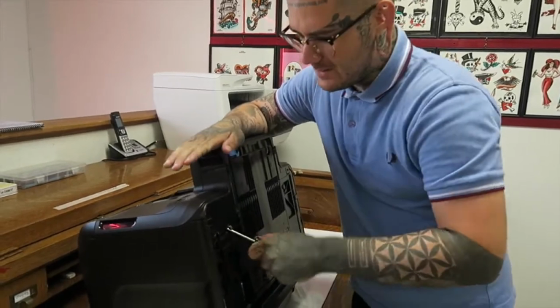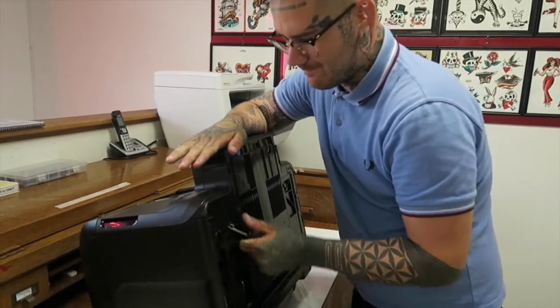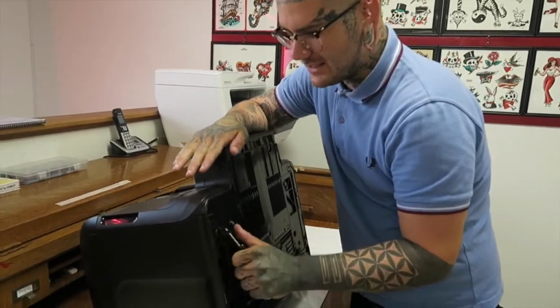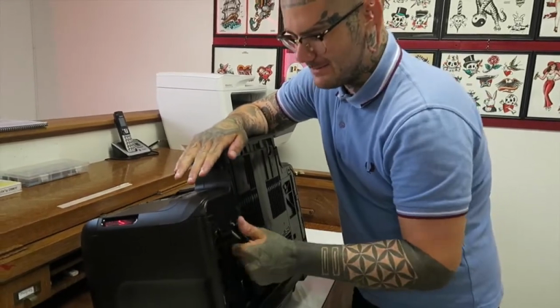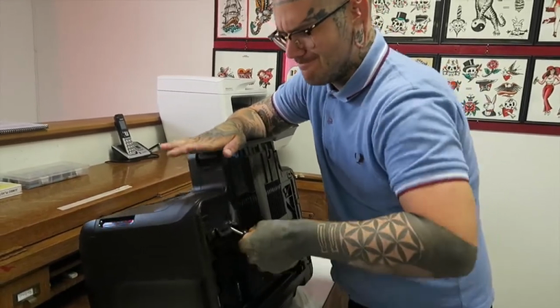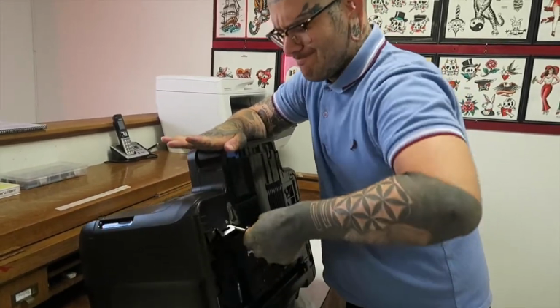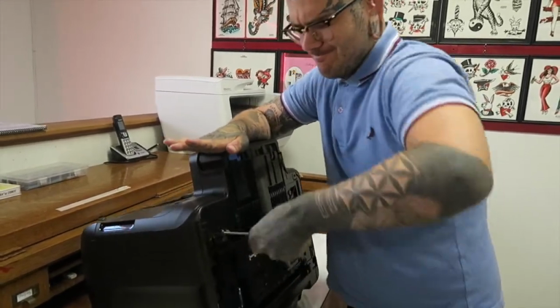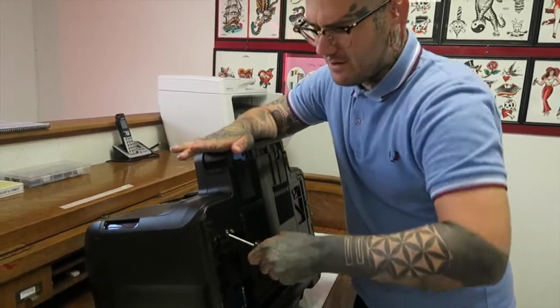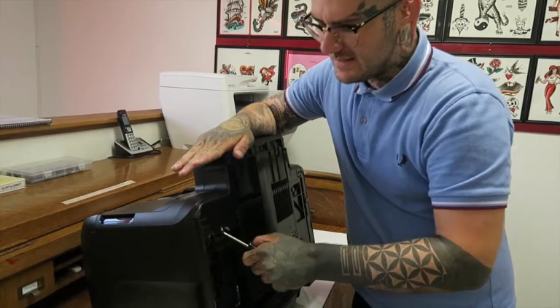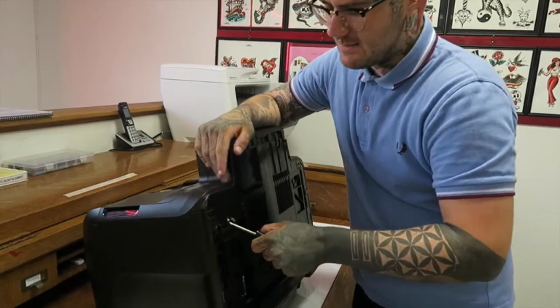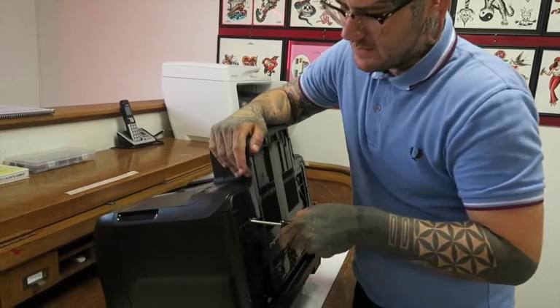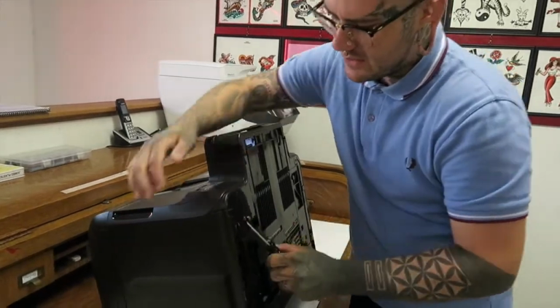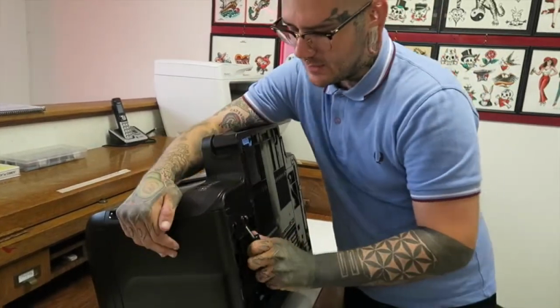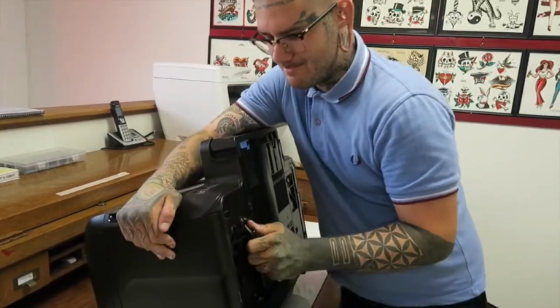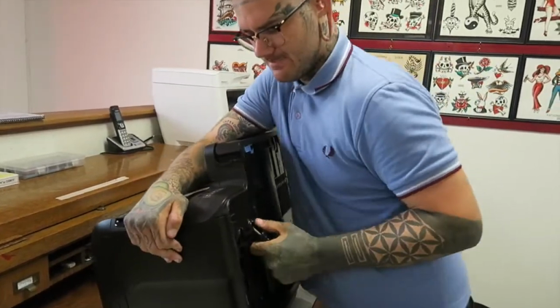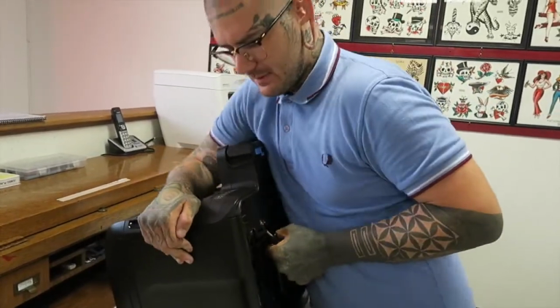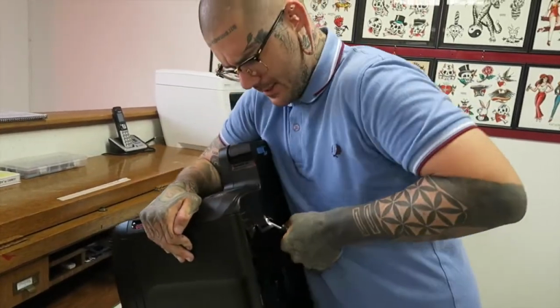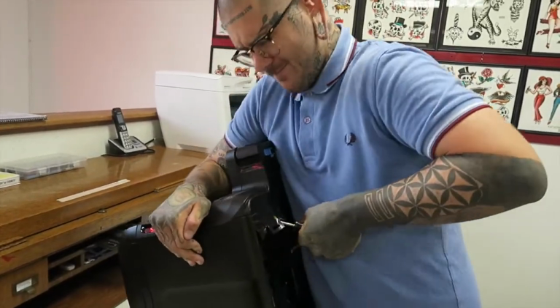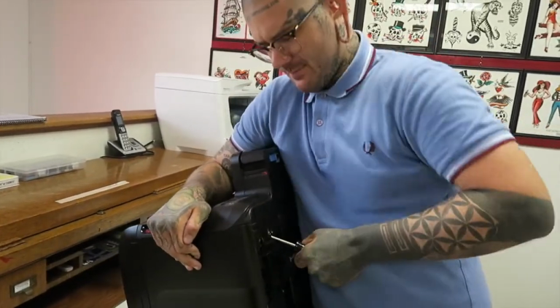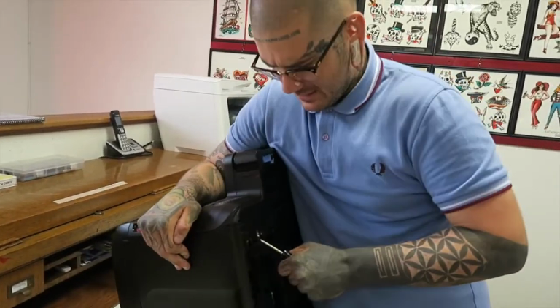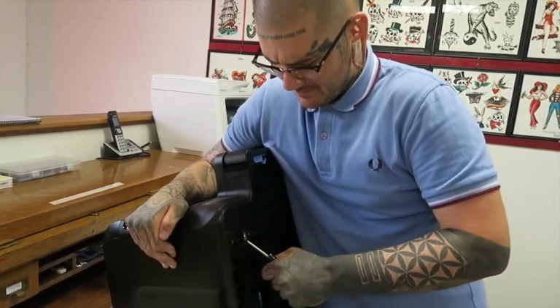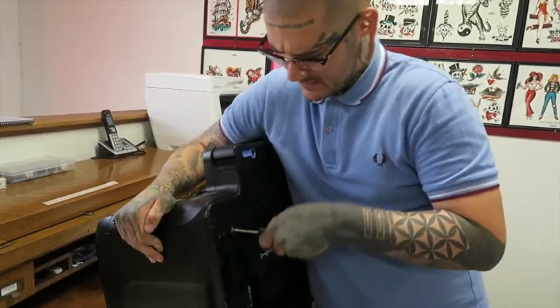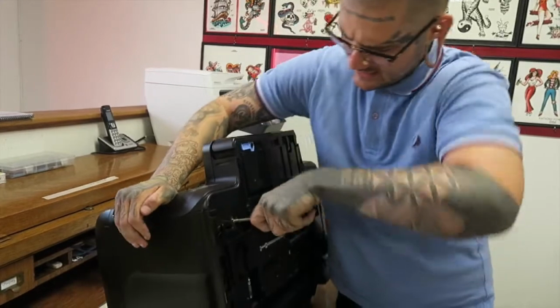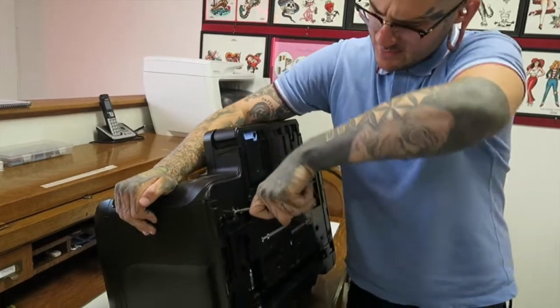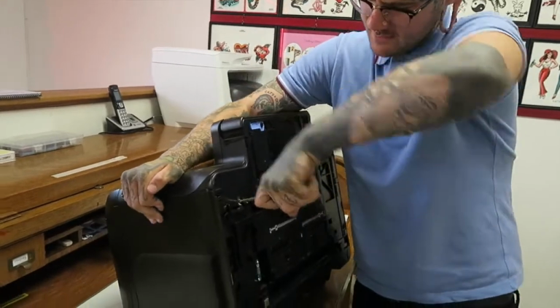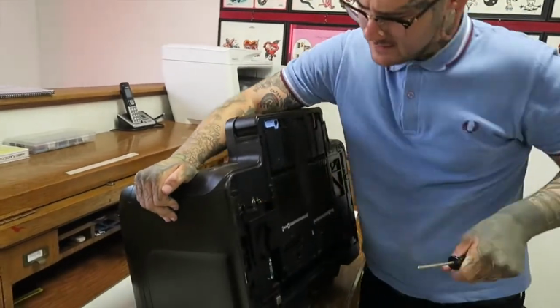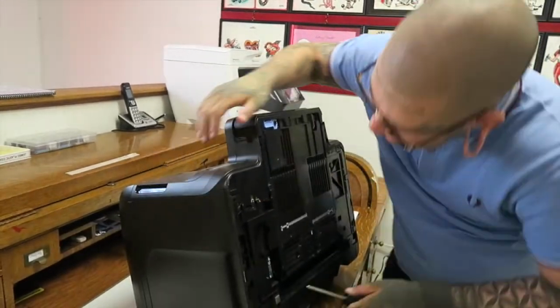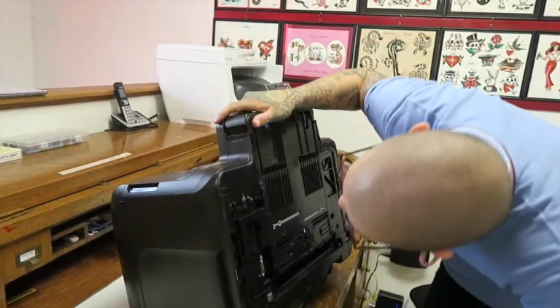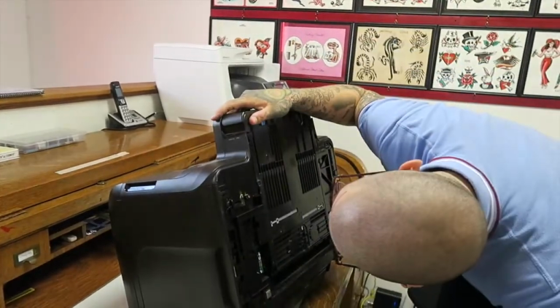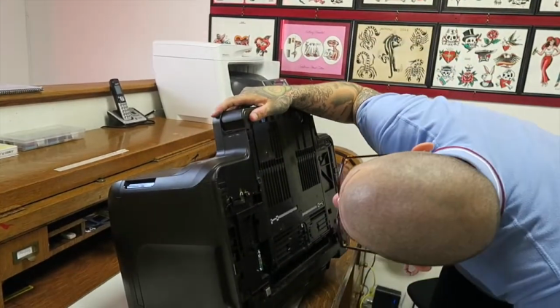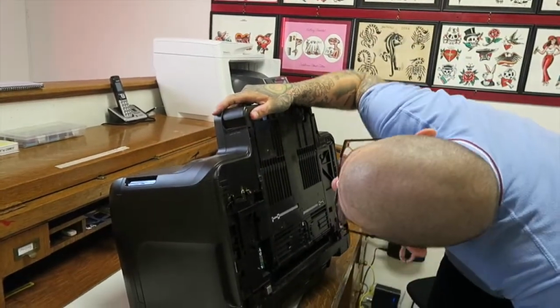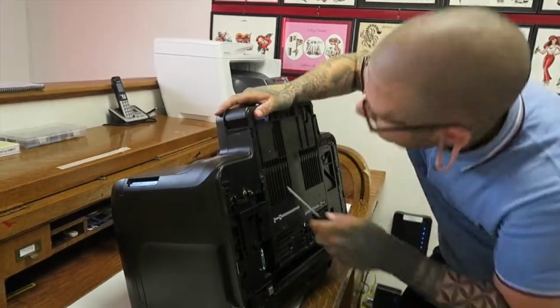We don't fix anything in America. We just throw things away. So I want to mess with that and see what I can make of it, I suppose.